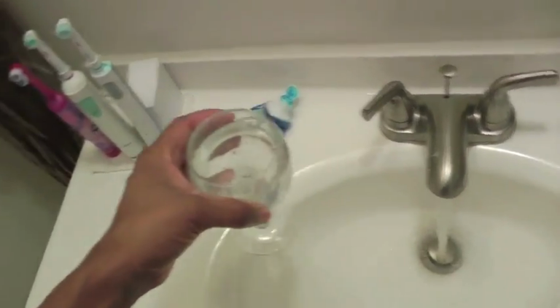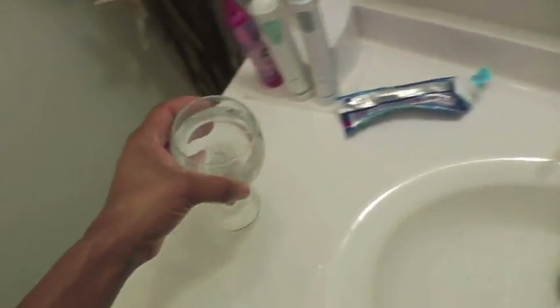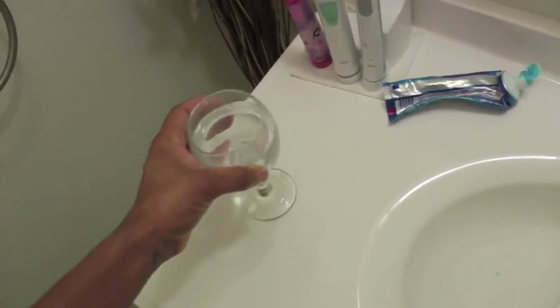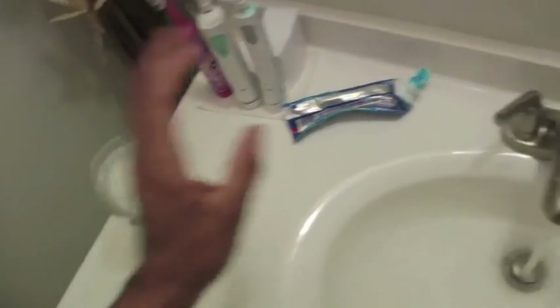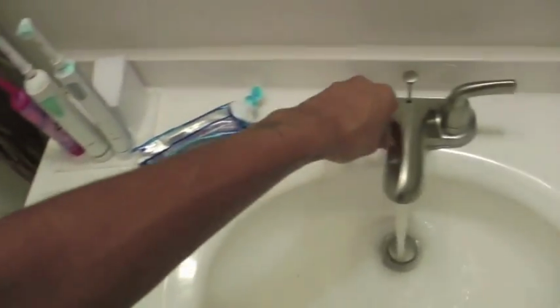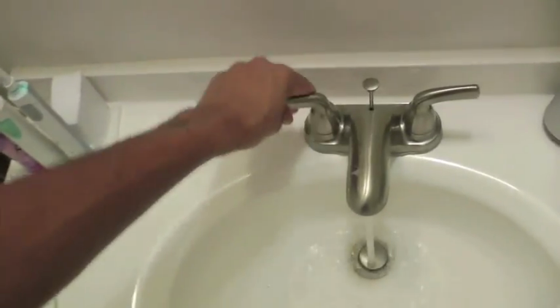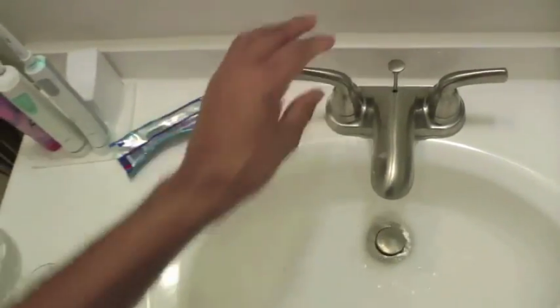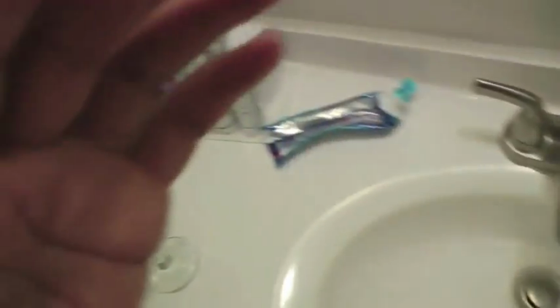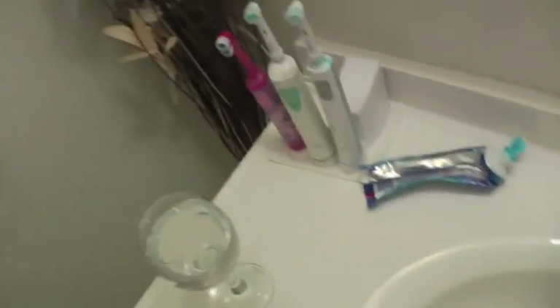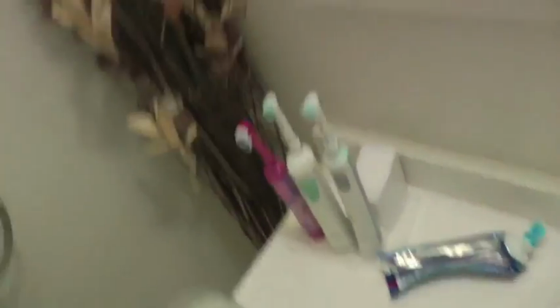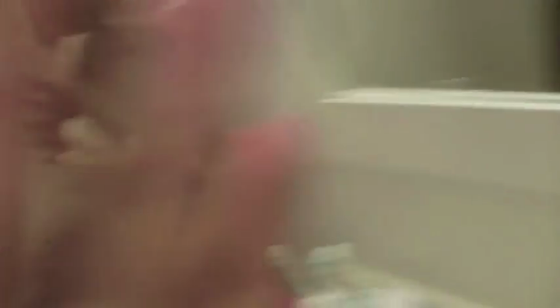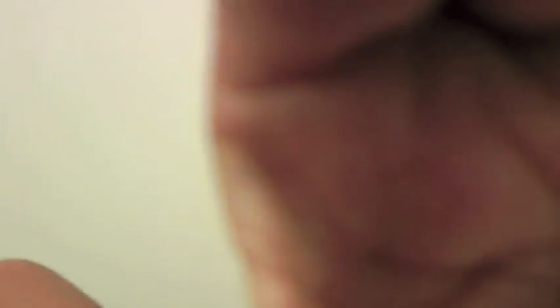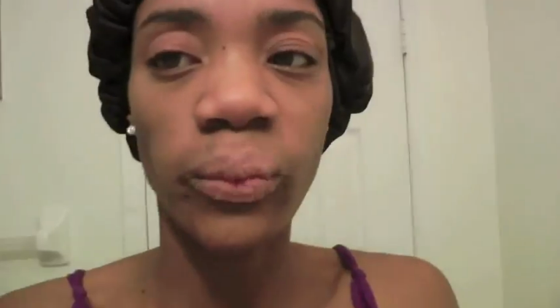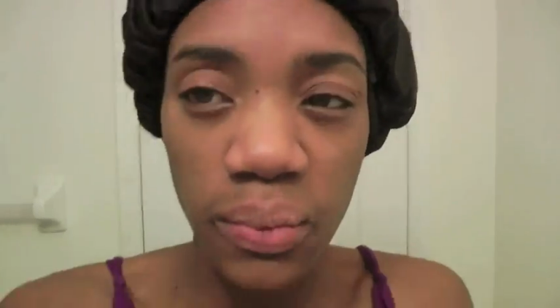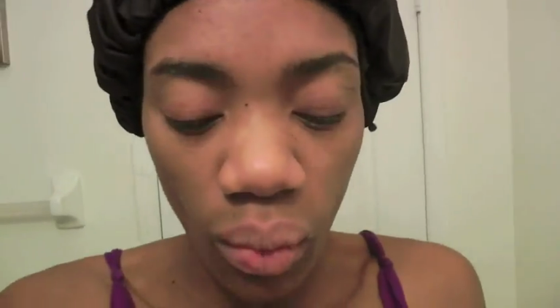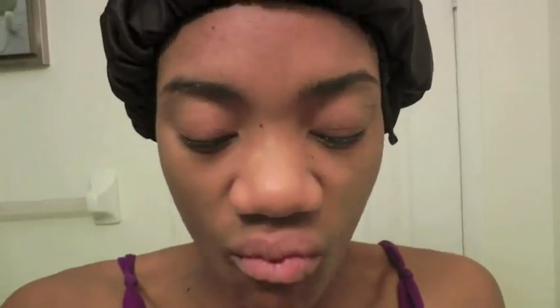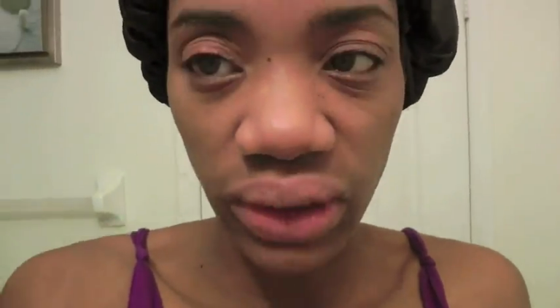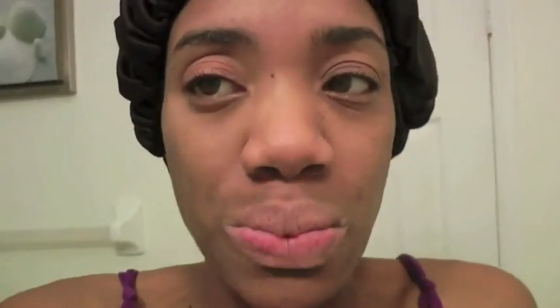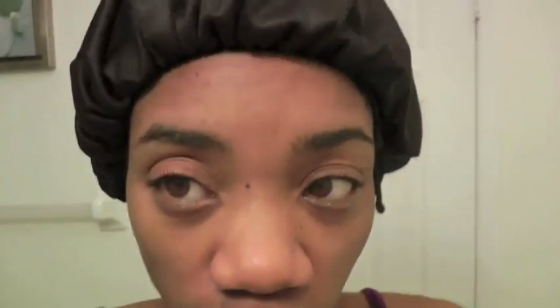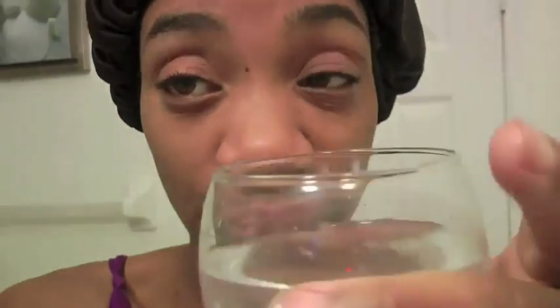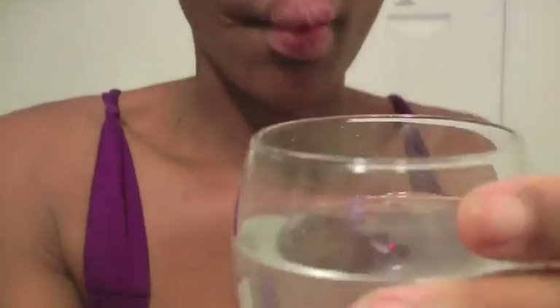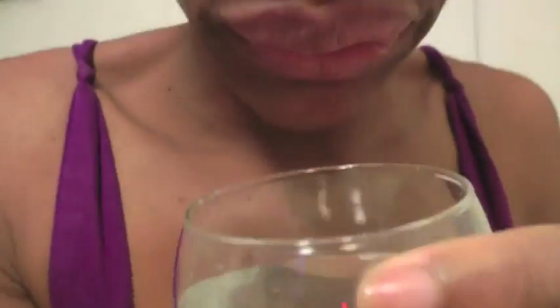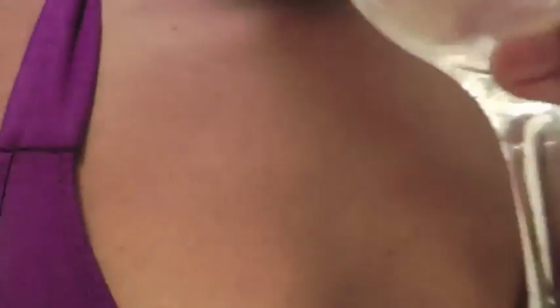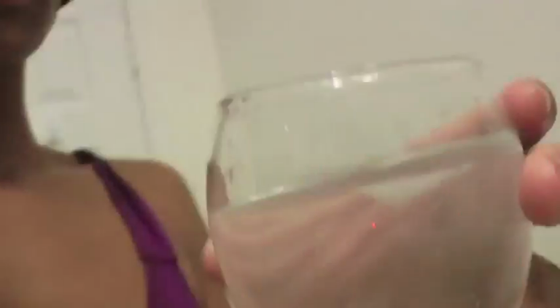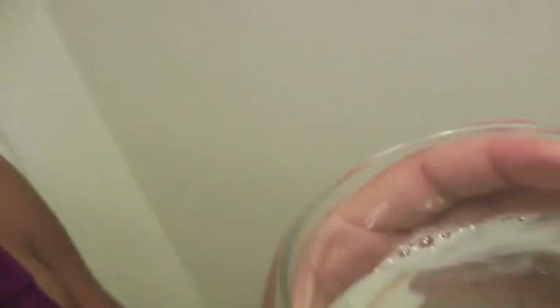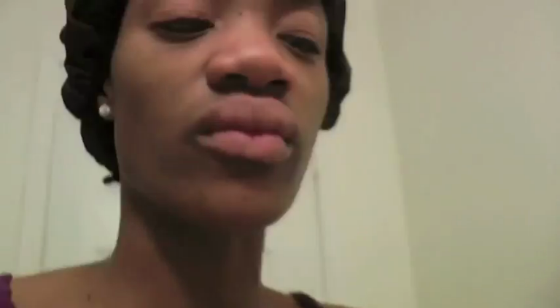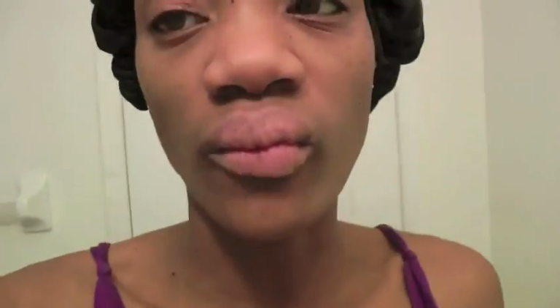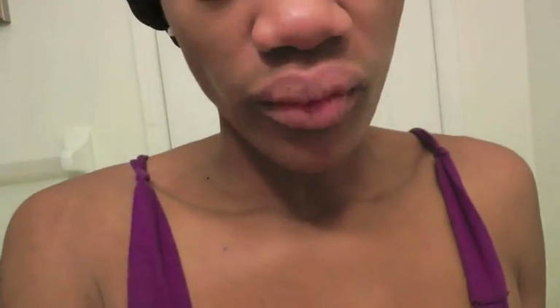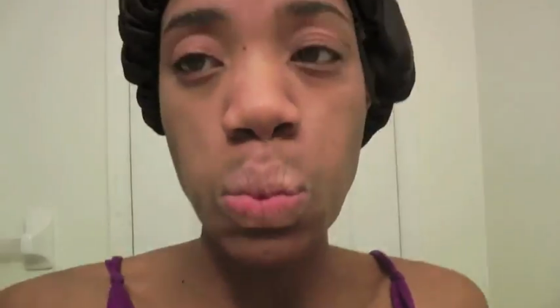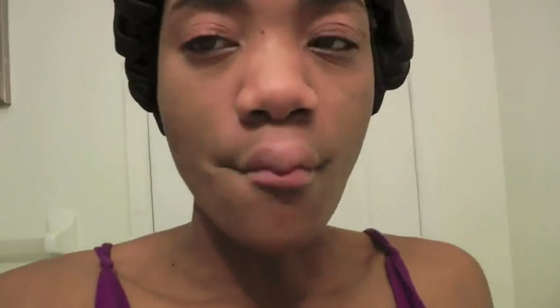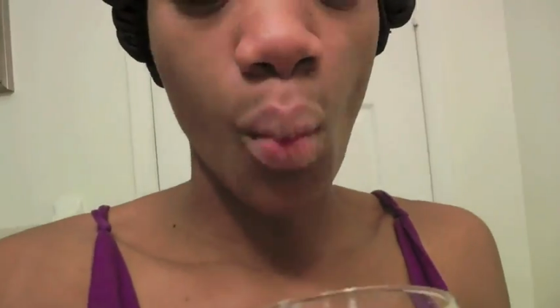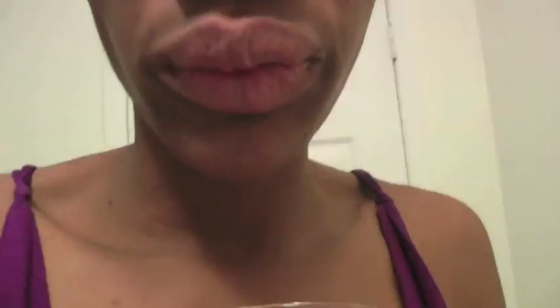This test has to be conducted first thing in the morning before you brush your teeth or anything. Go ahead and collect saliva in your mouth and spit it right into the glass — I know it's a little graphic but that's what we have to do.